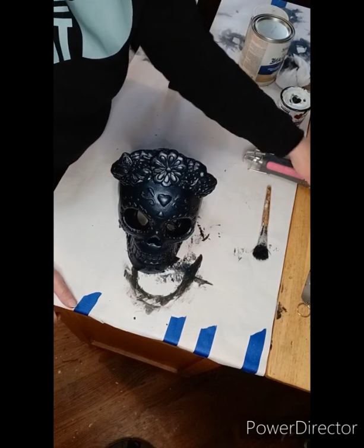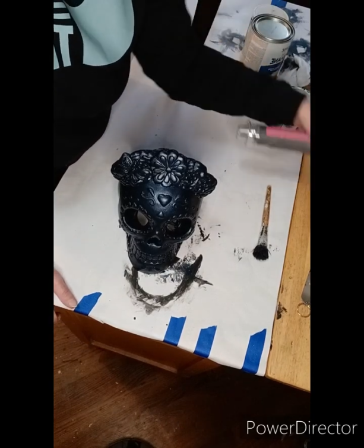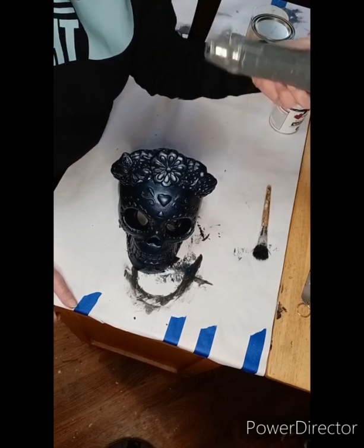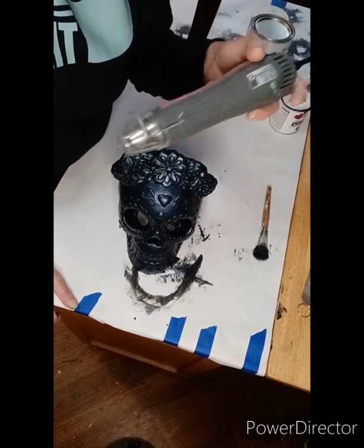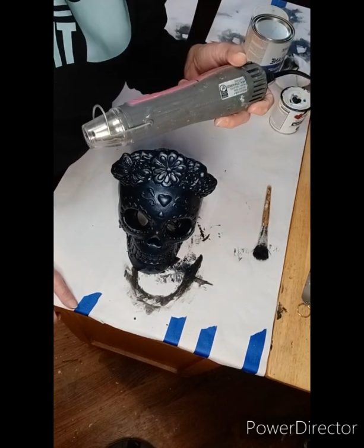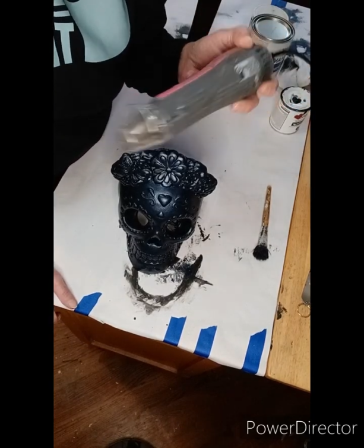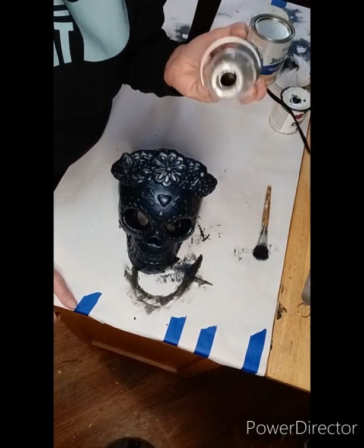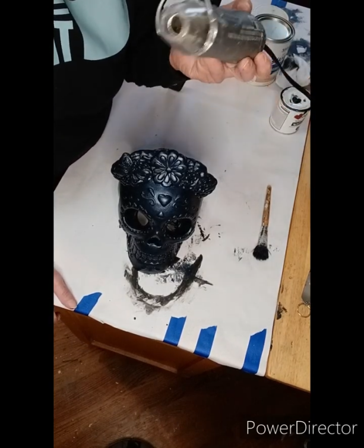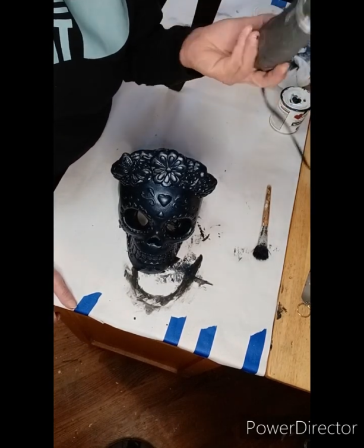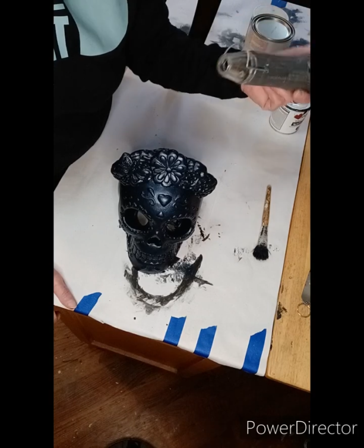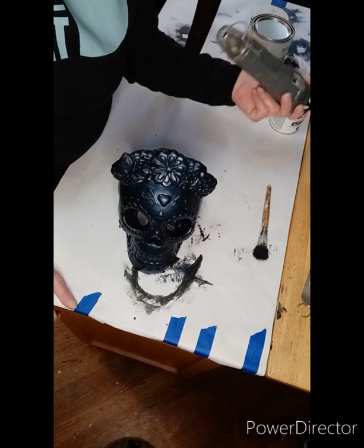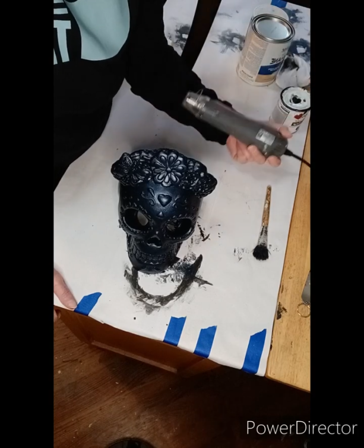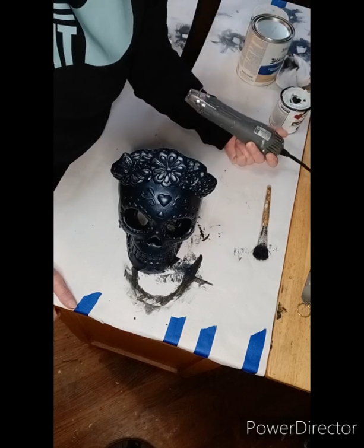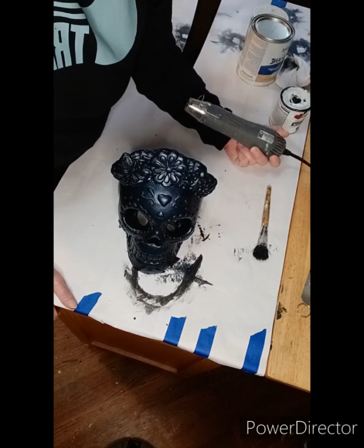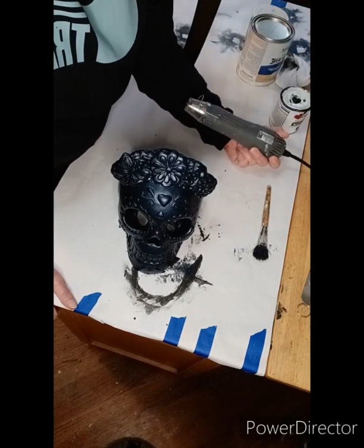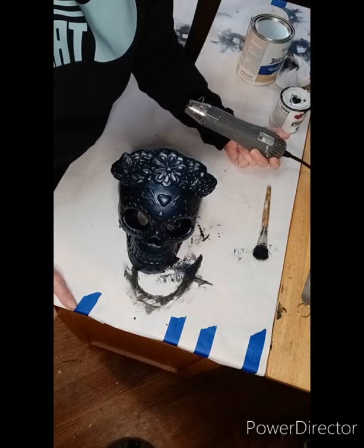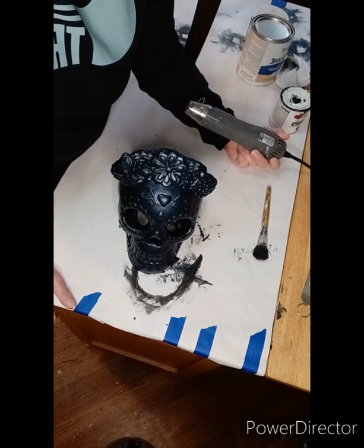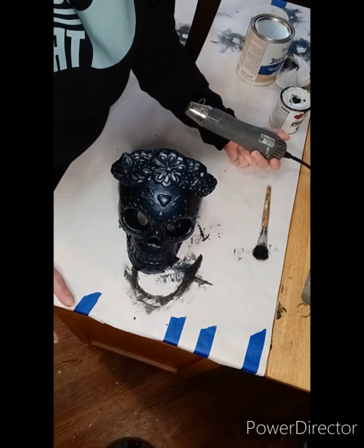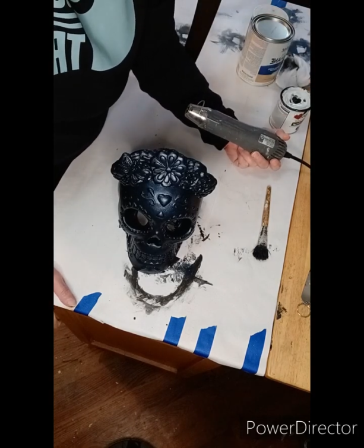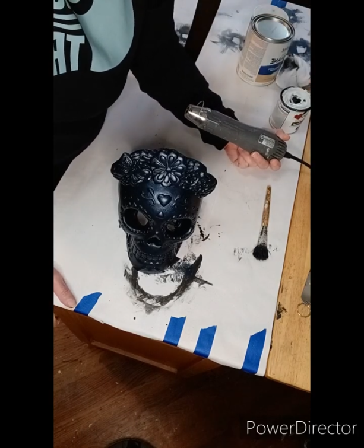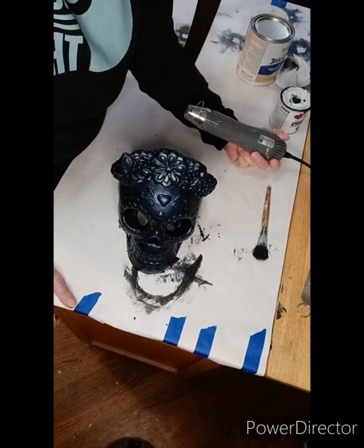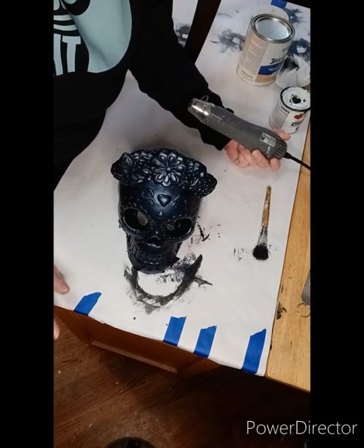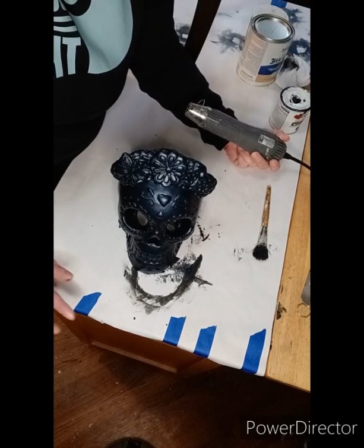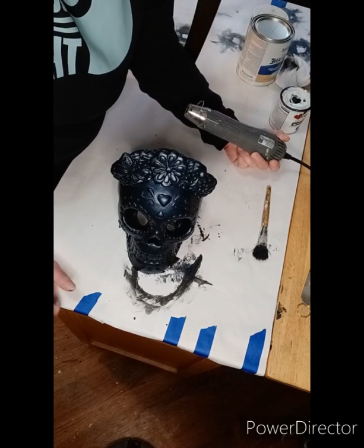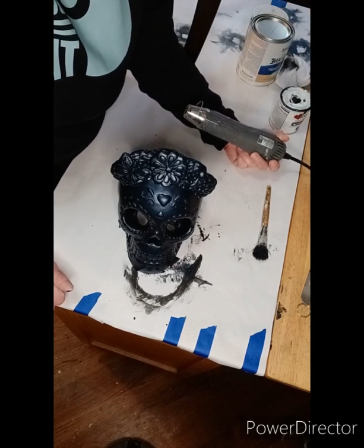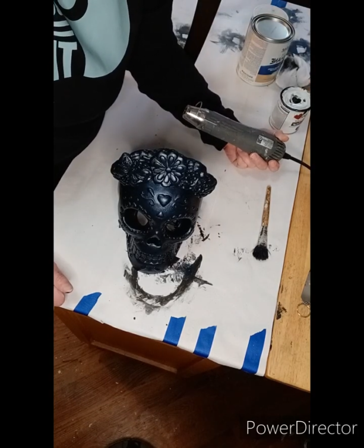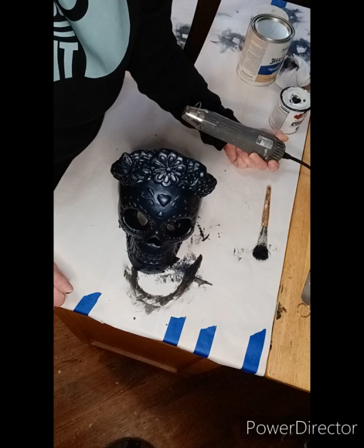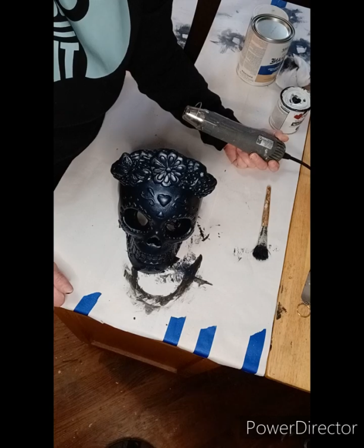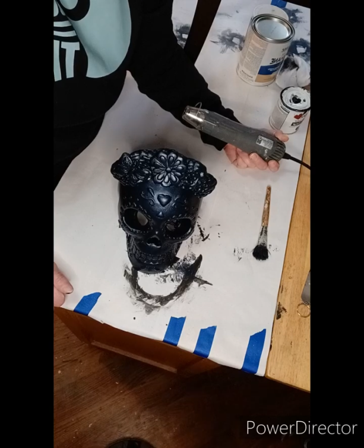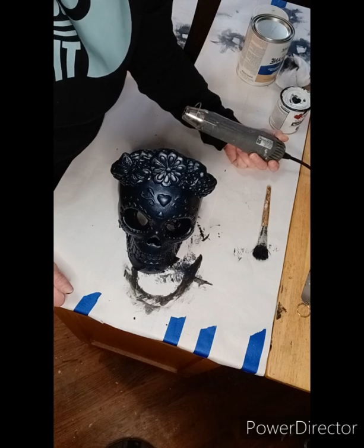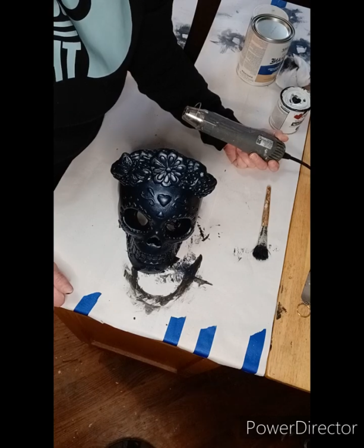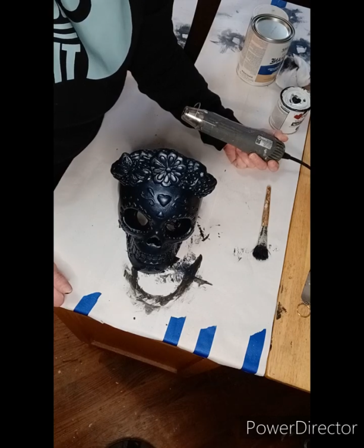I'm going to hit this with the flash dryer — you remember I told you about craft dryers — then we'll be back for the next steps. Stay tuned!